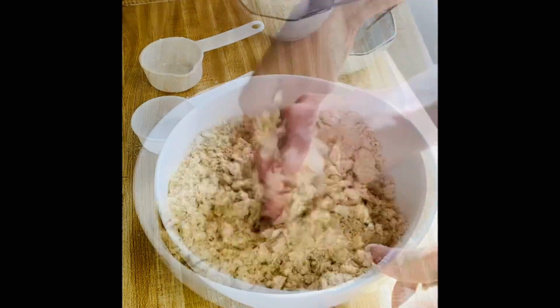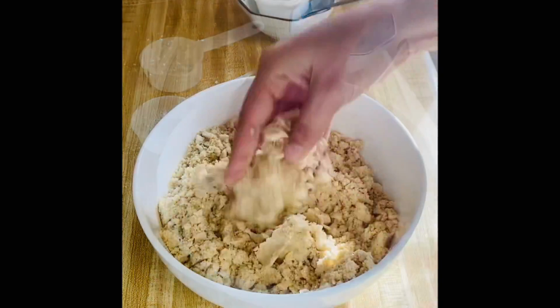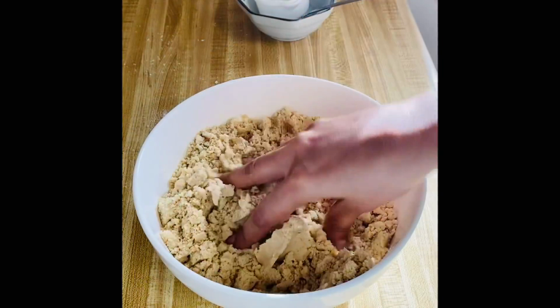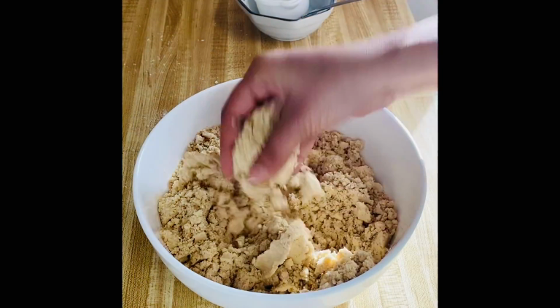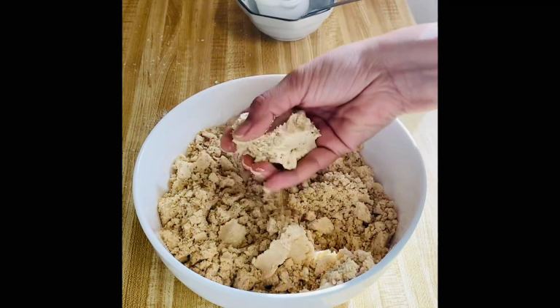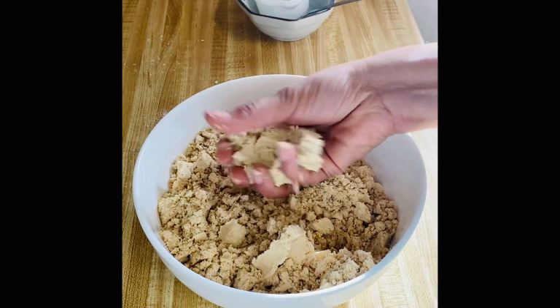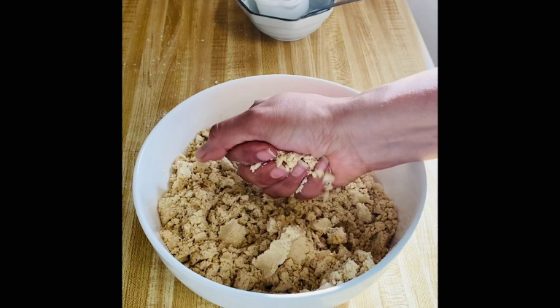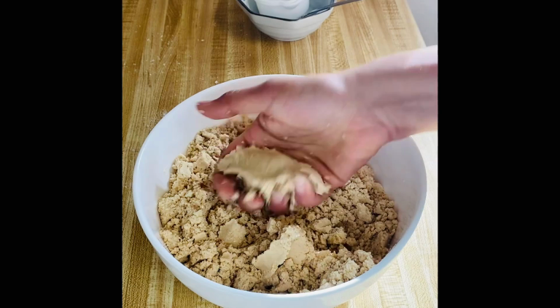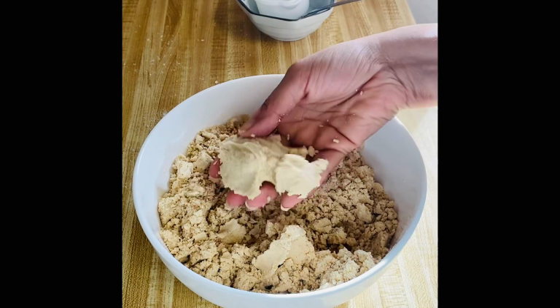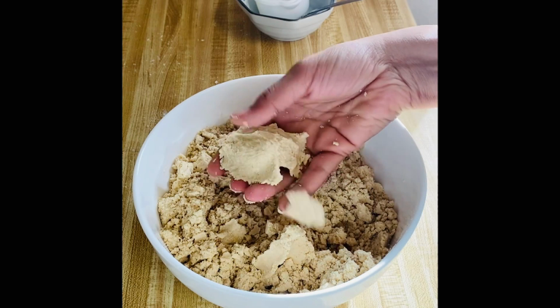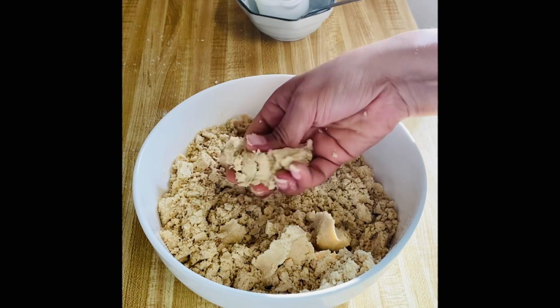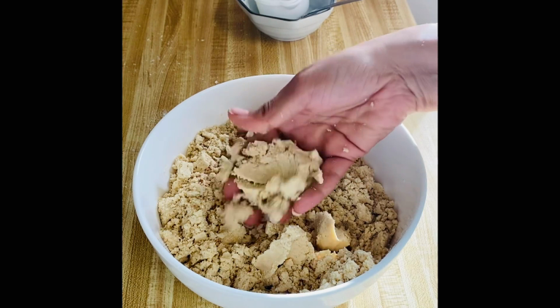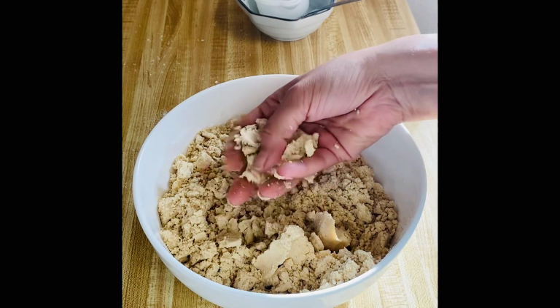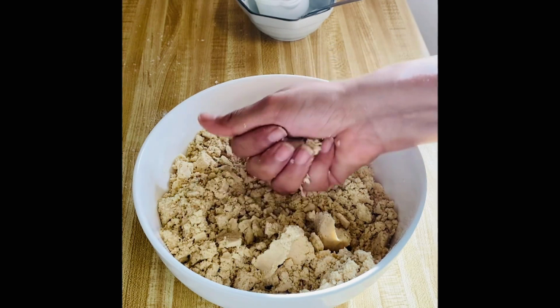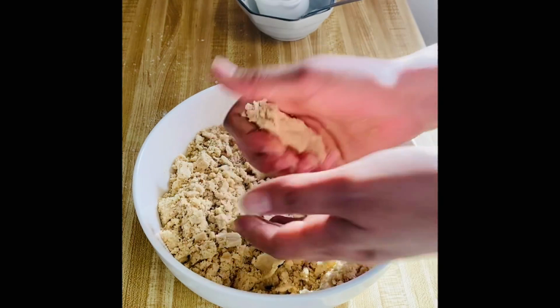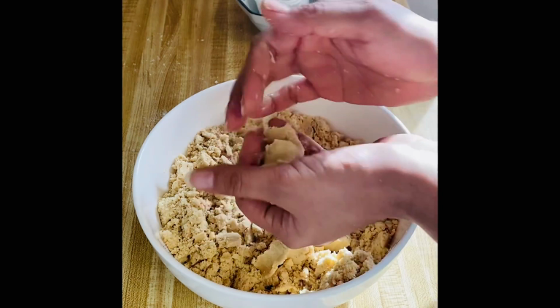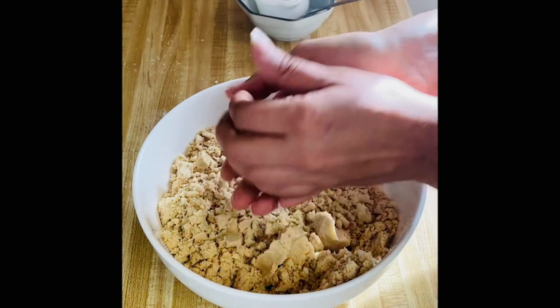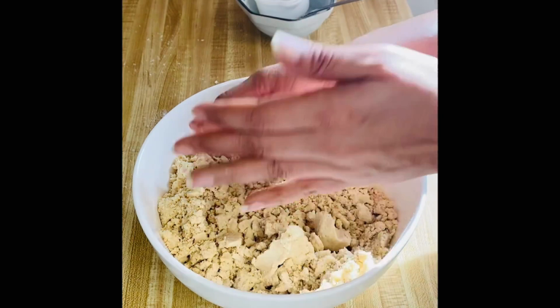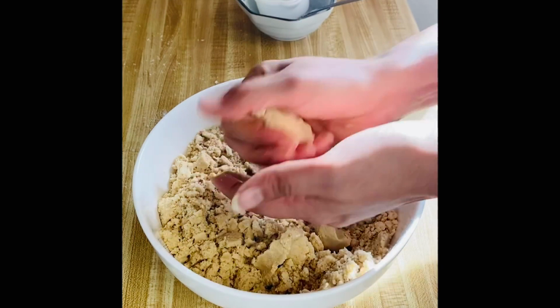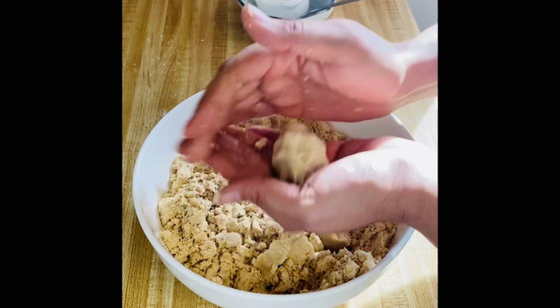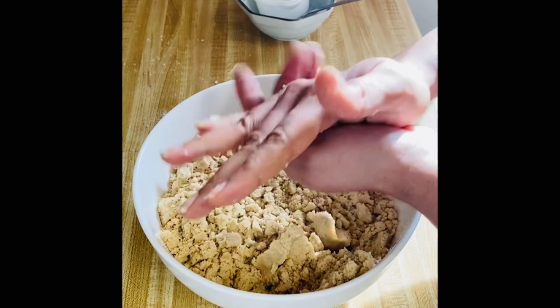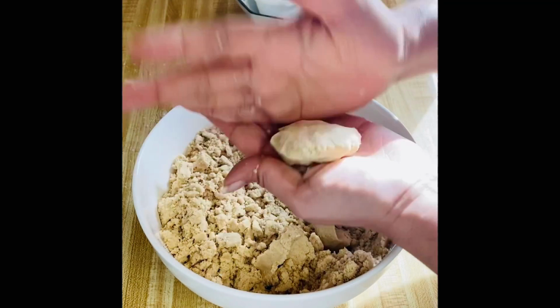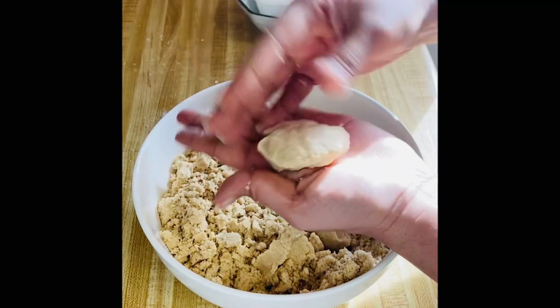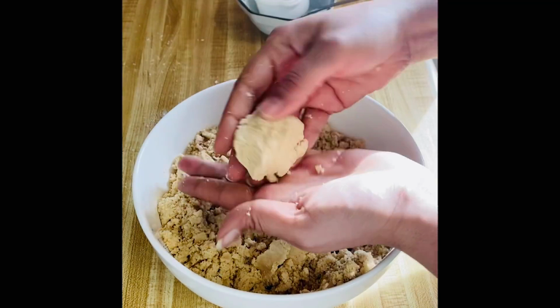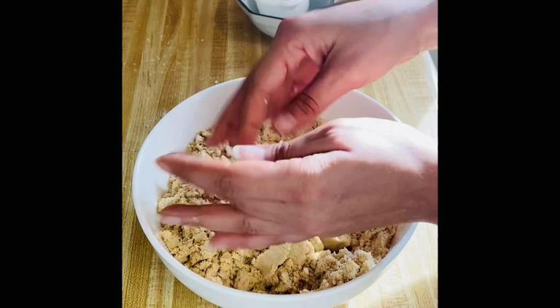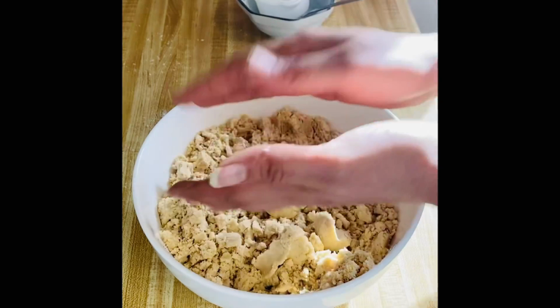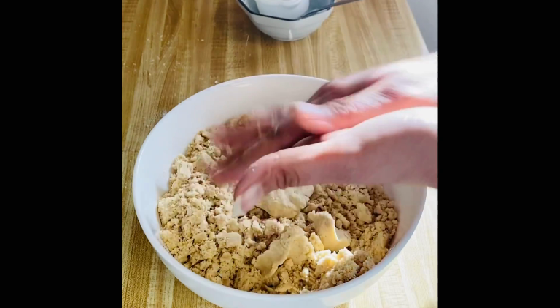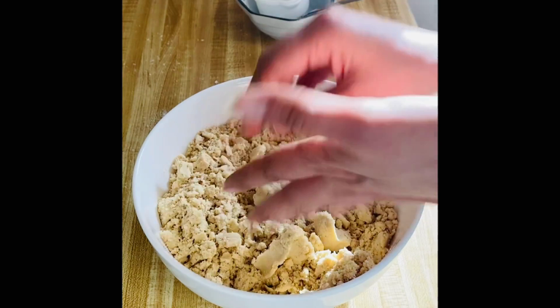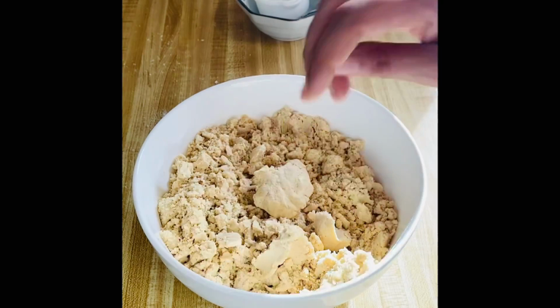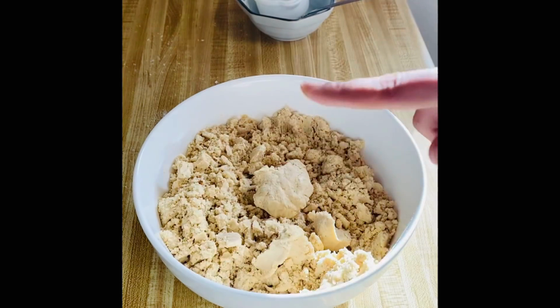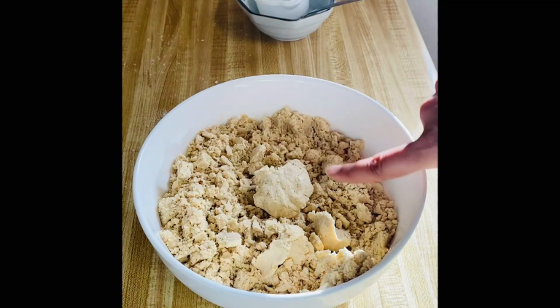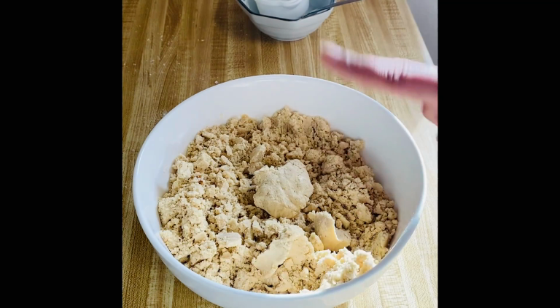Now I will mix it well. When I have mixed it, when you press the dough with a hand, it will make a ball like this. But we will not make a biscuit from the ground. Now I will add it well.